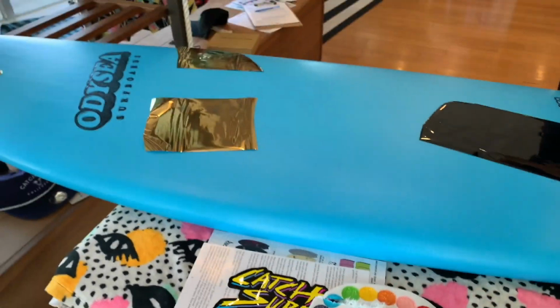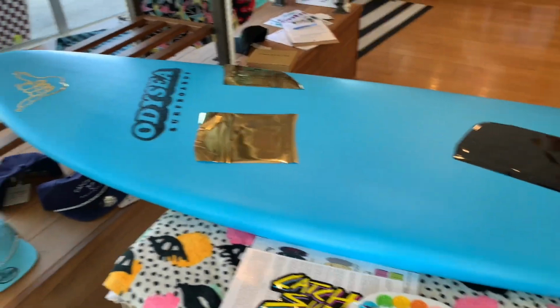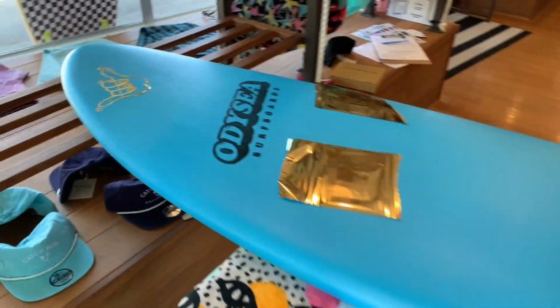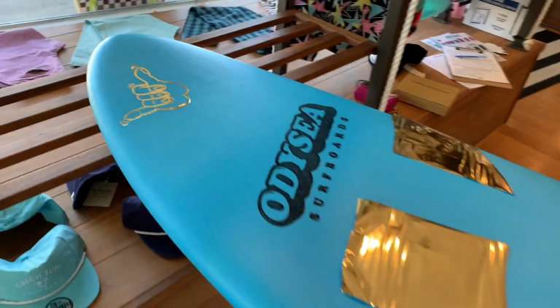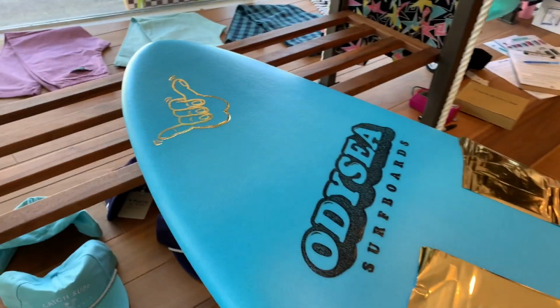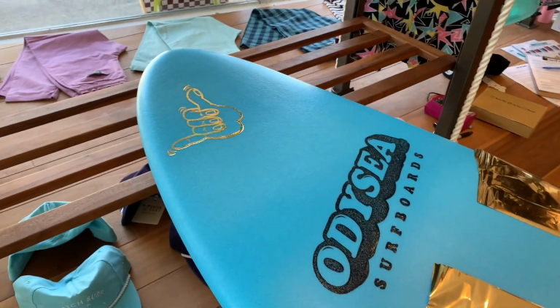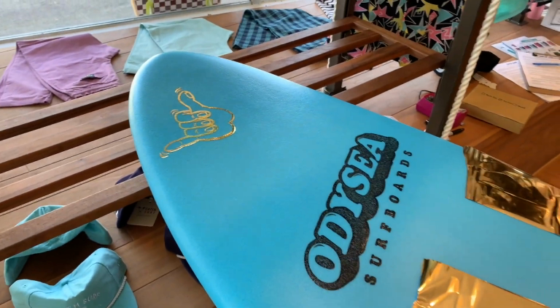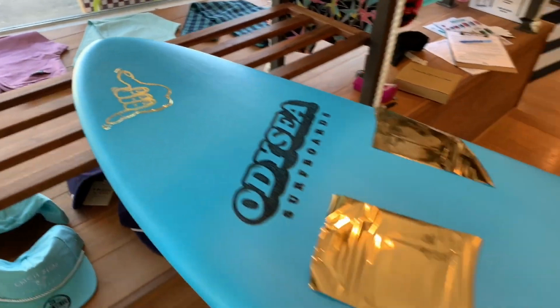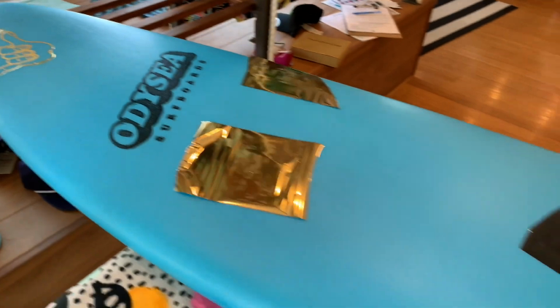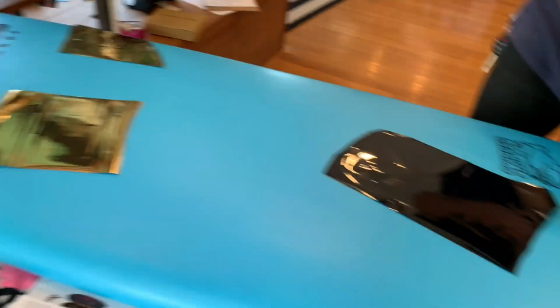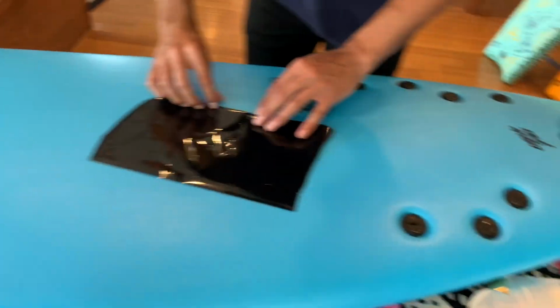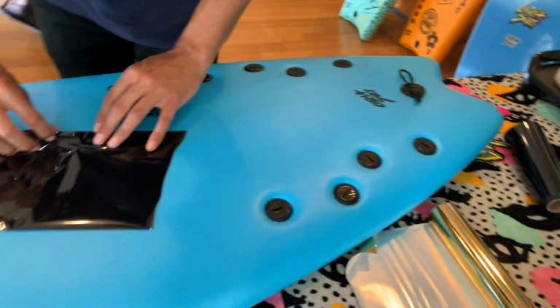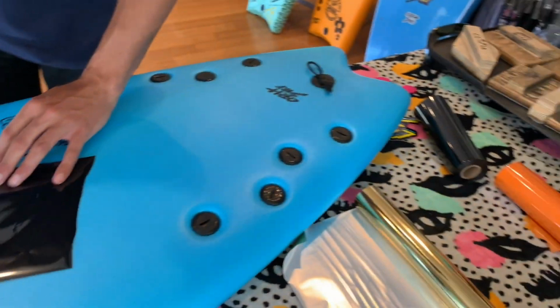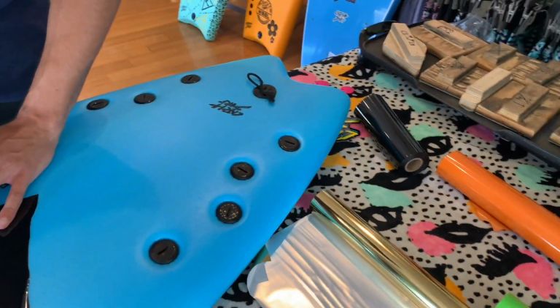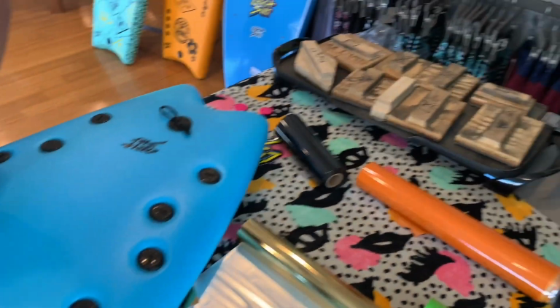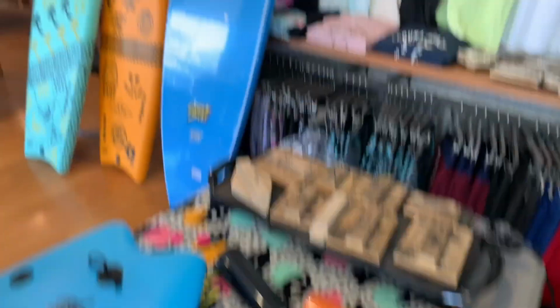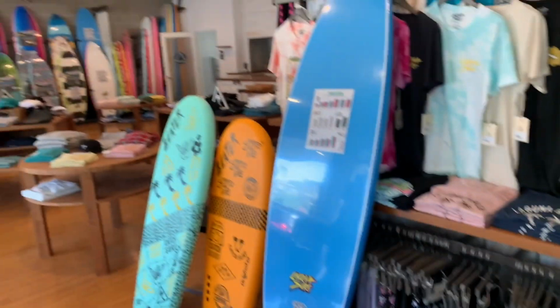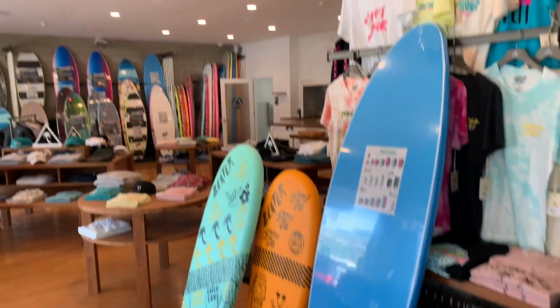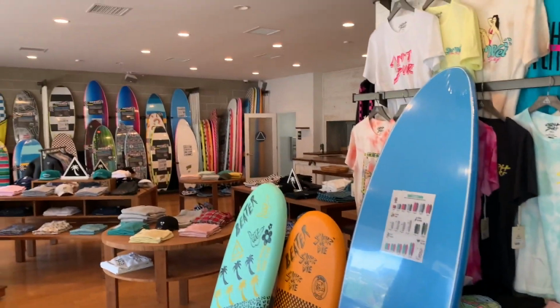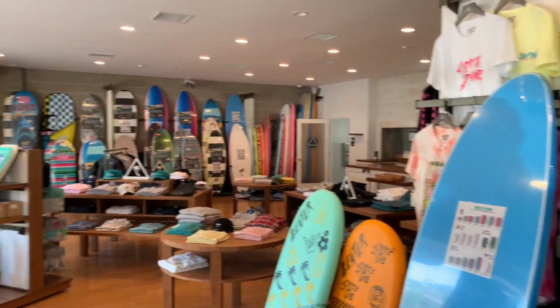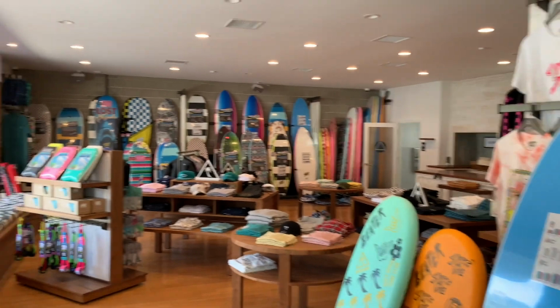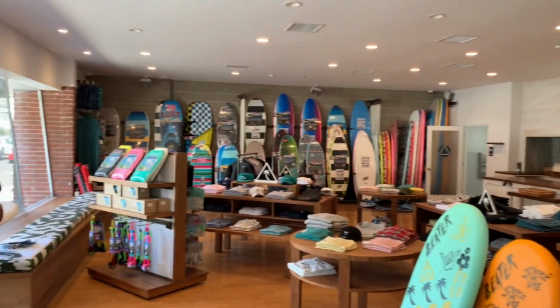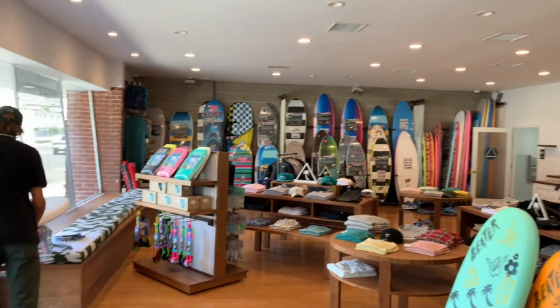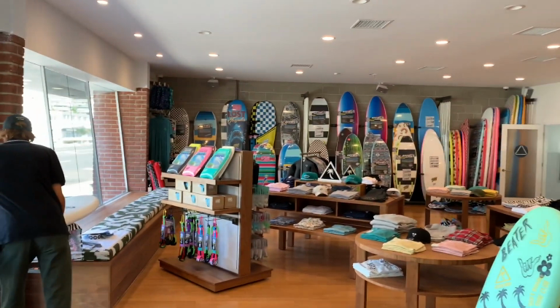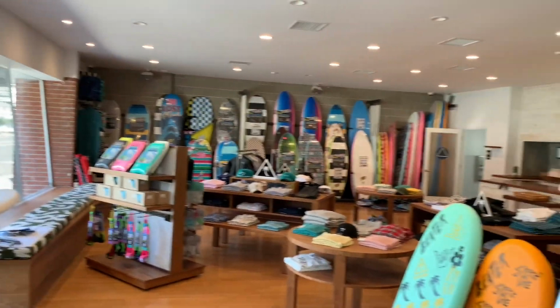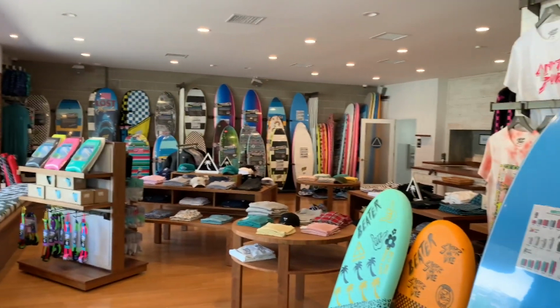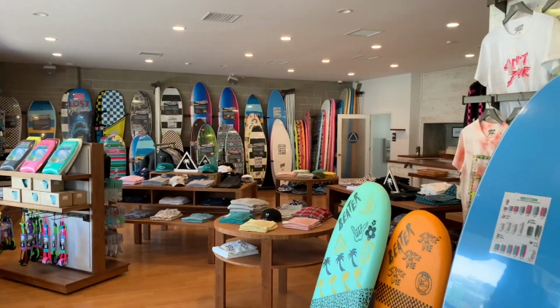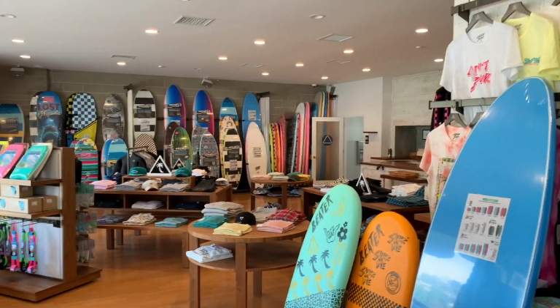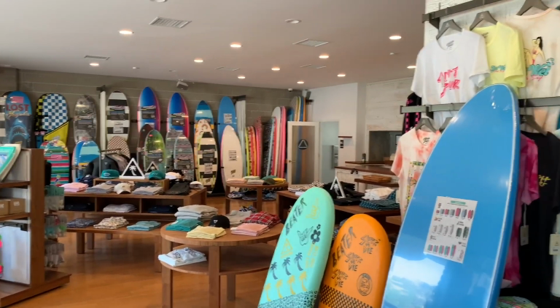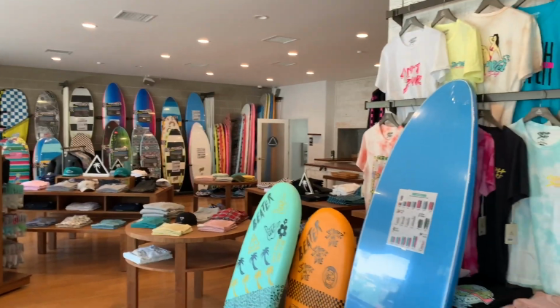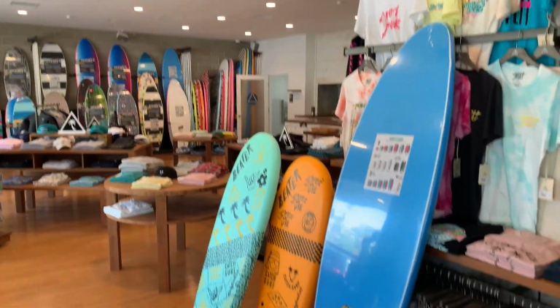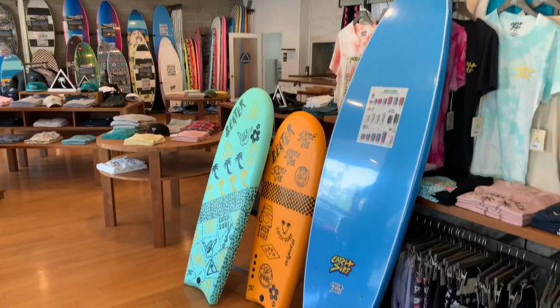Definitely come out to Laguna Beach and get your Catch Surfboards. They've got tons of stuff in stock and they are open until six o'clock p.m.